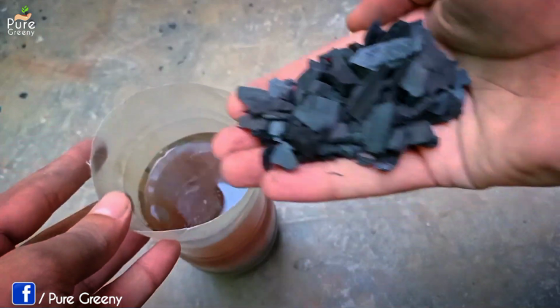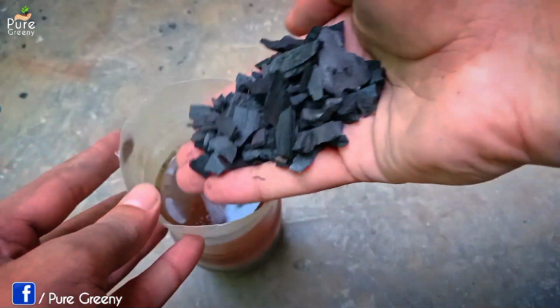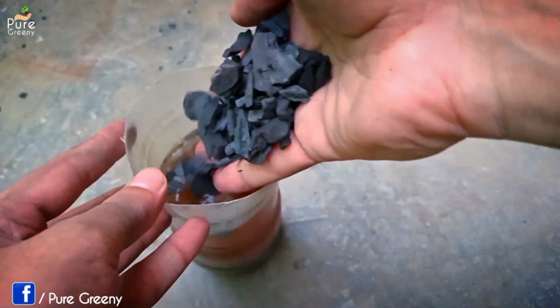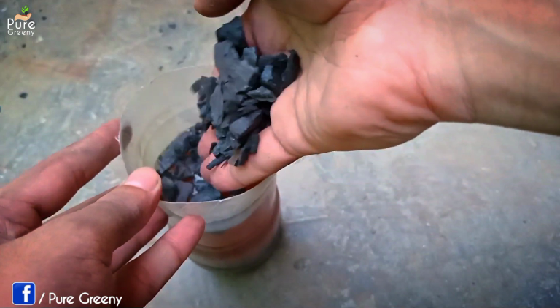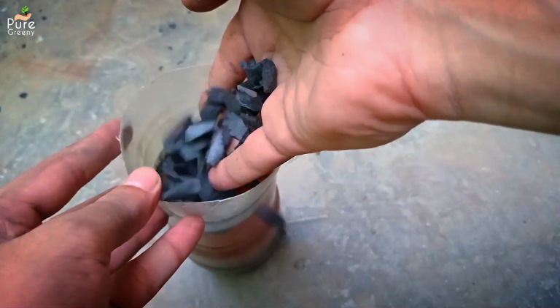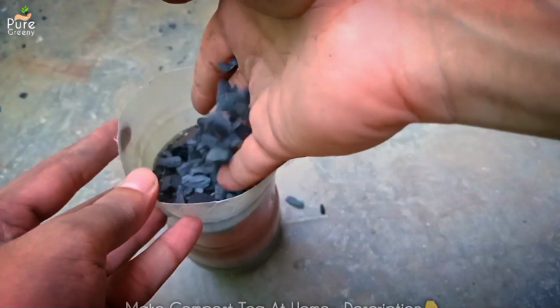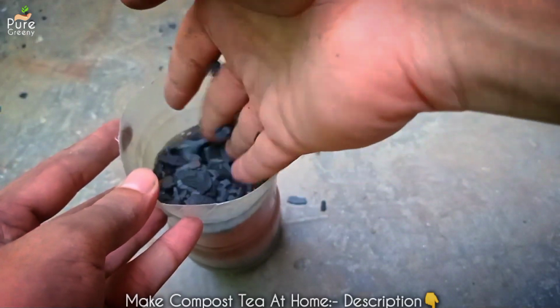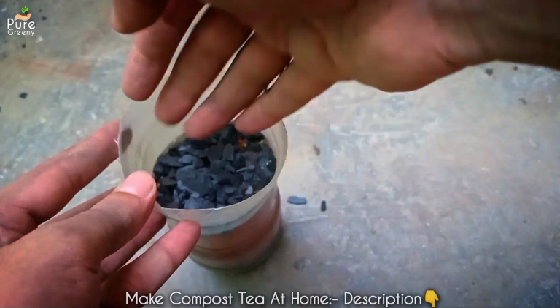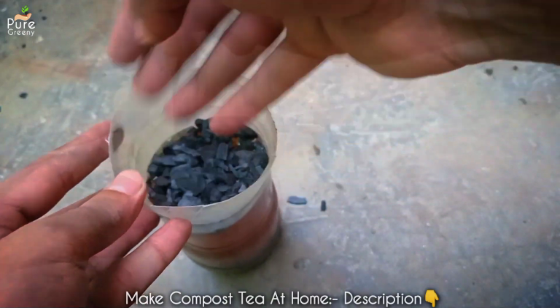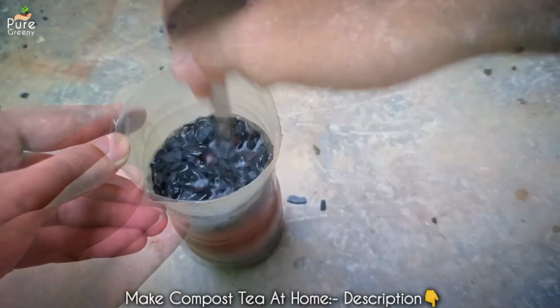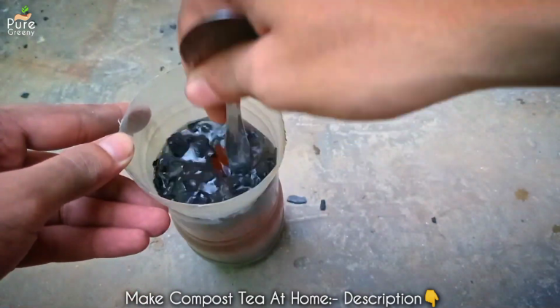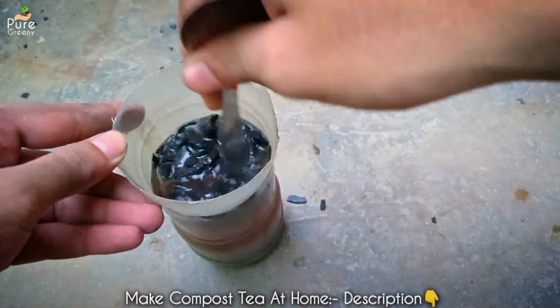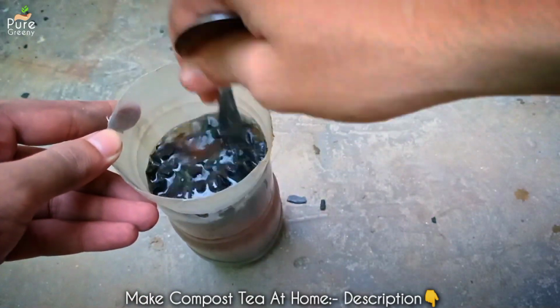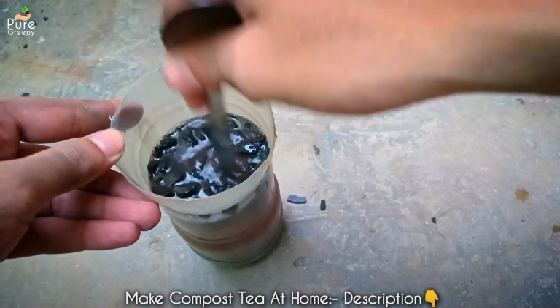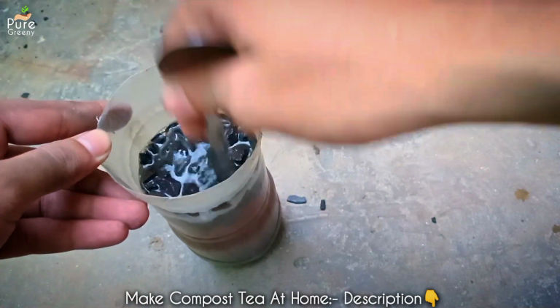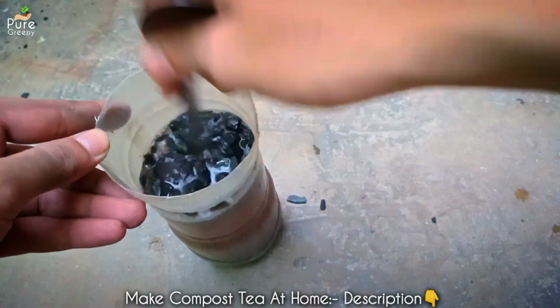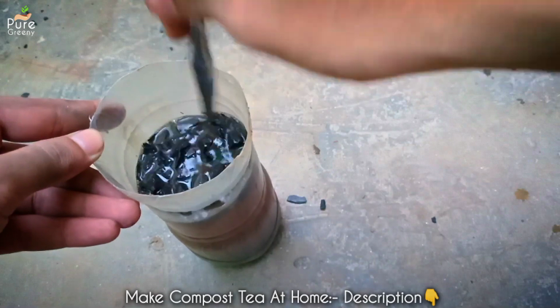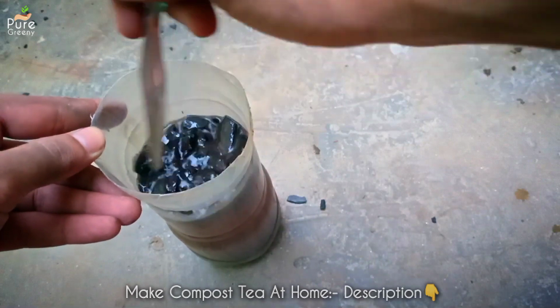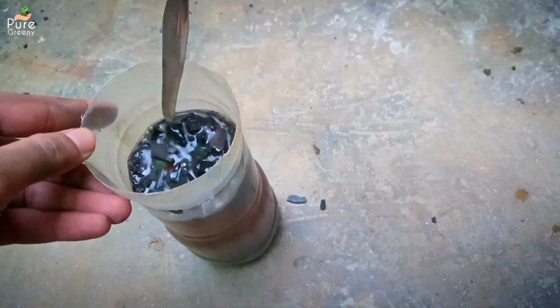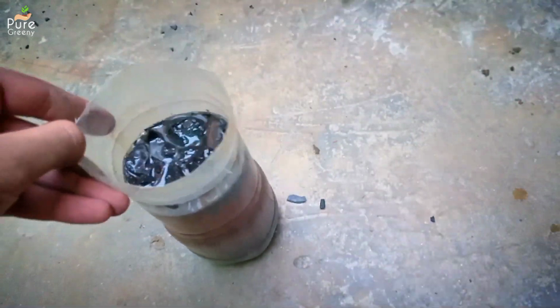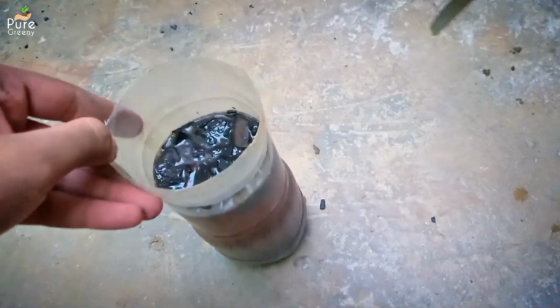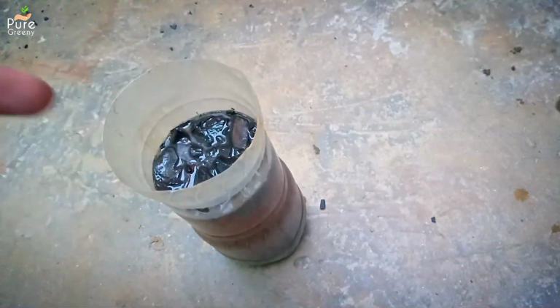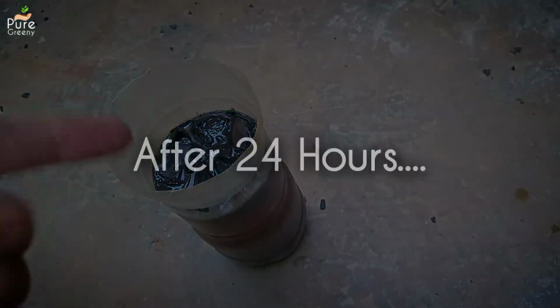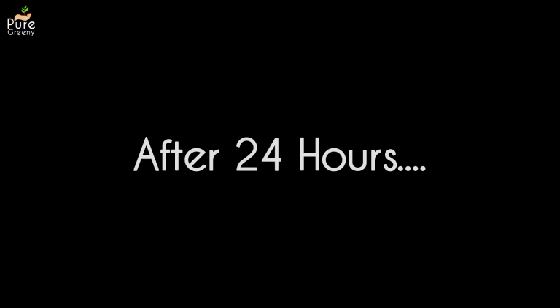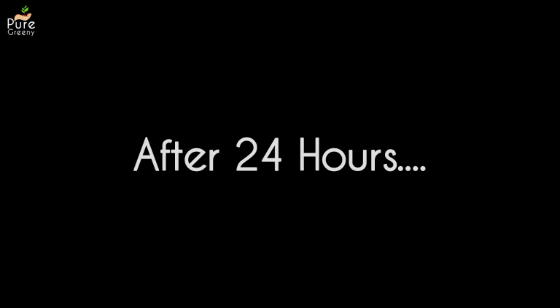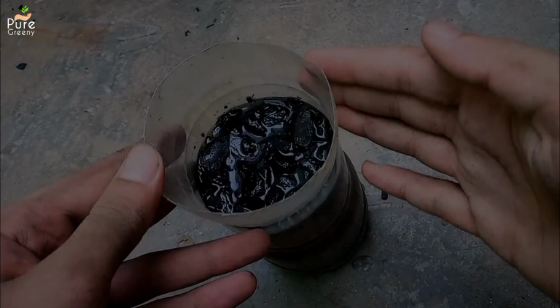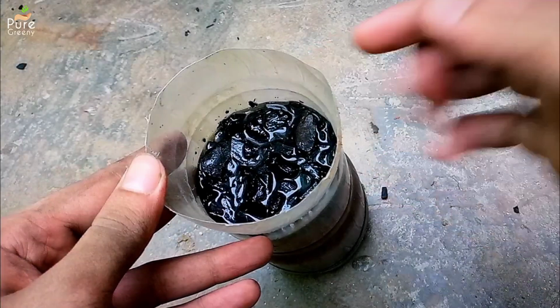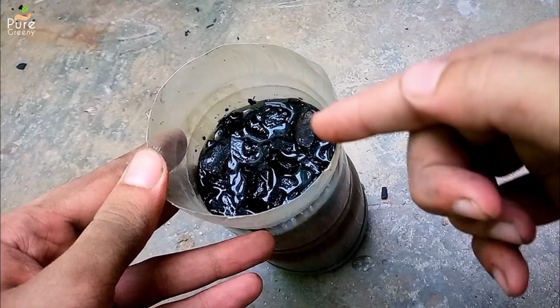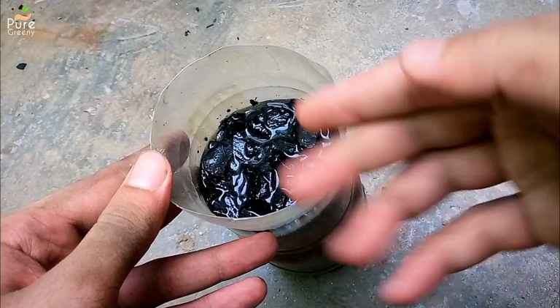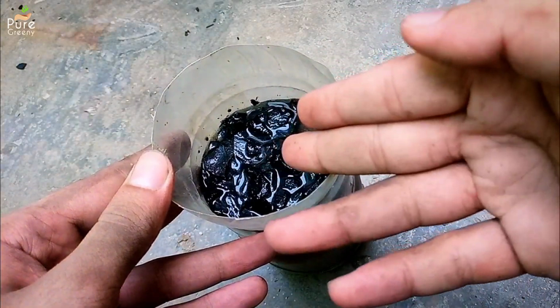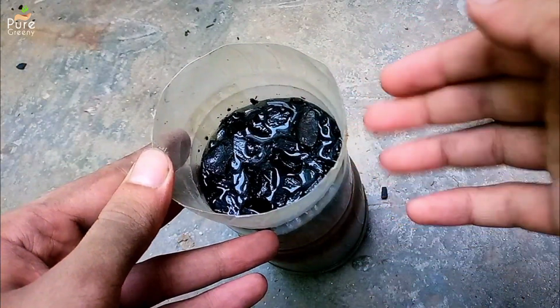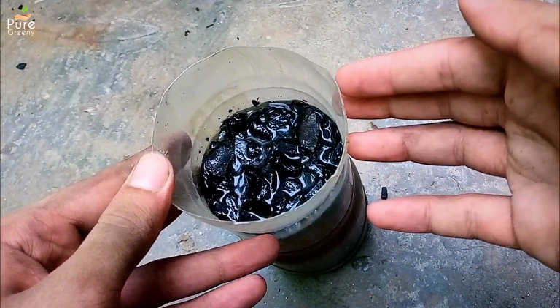Simply soak it in this liquid for one night and the next day your activated biochar is ready to use.